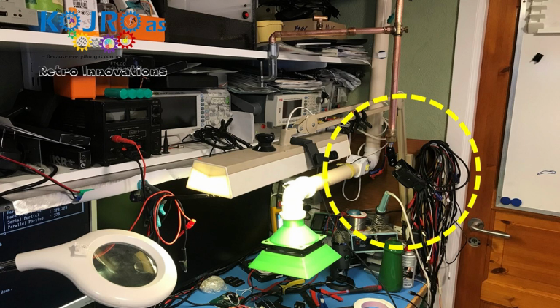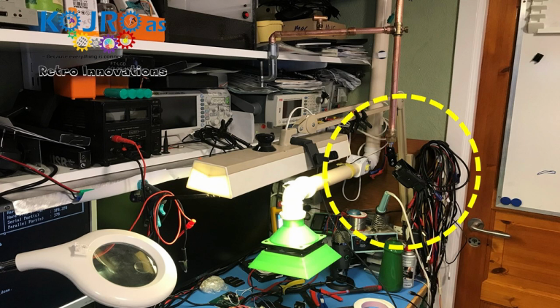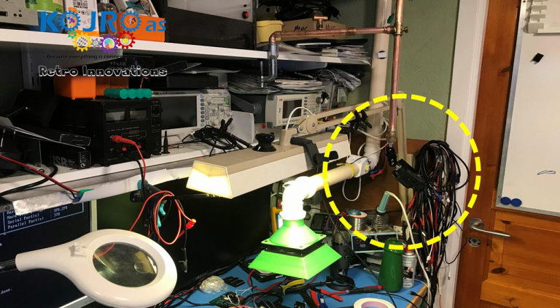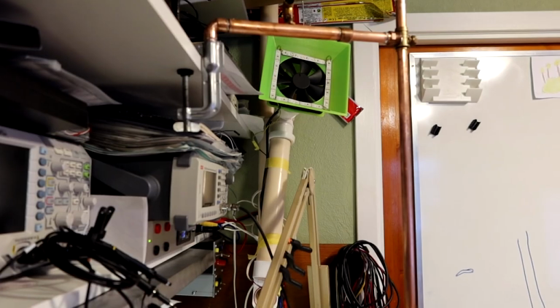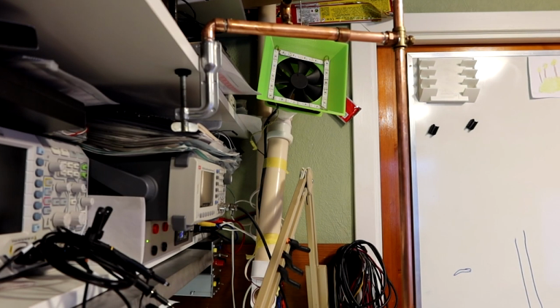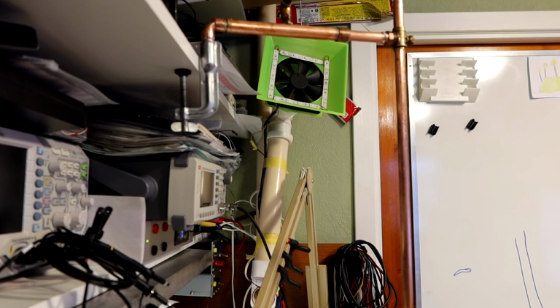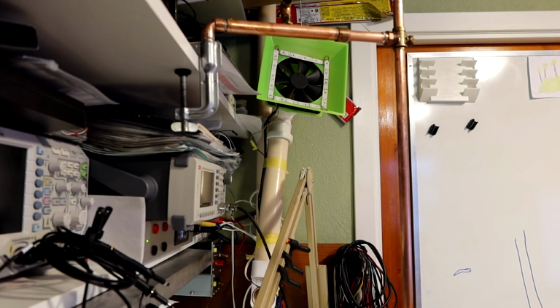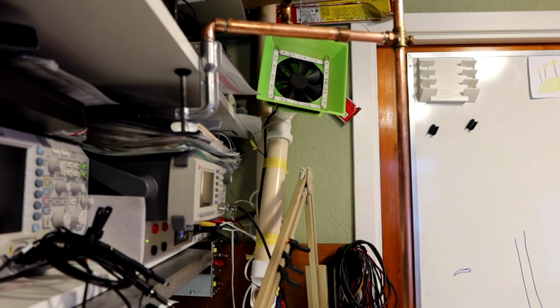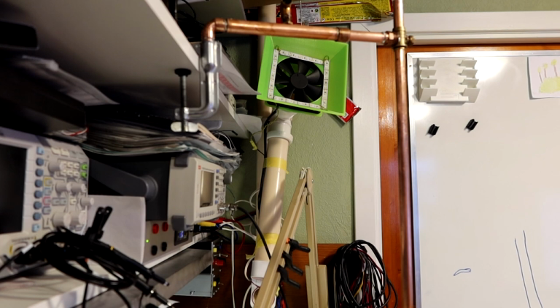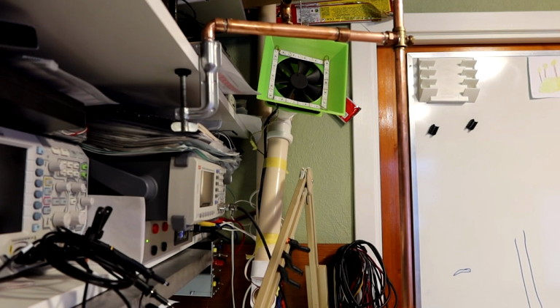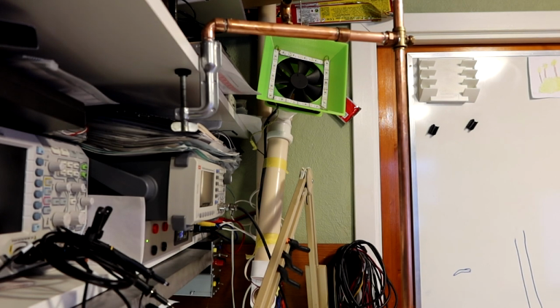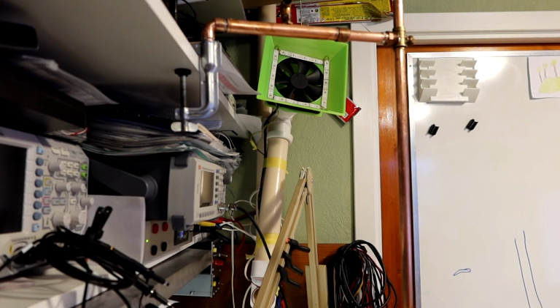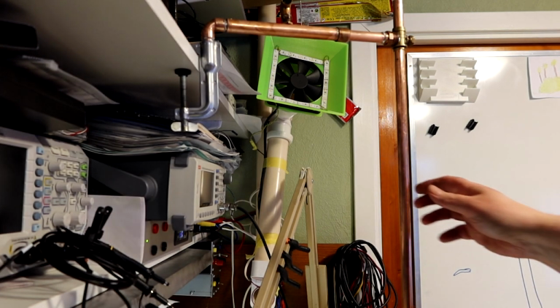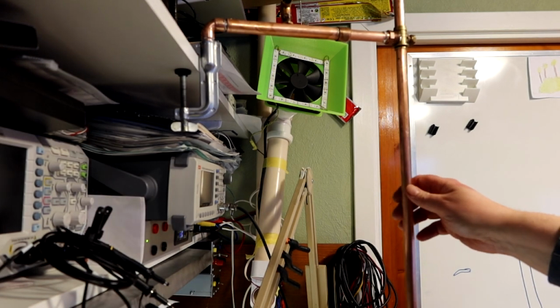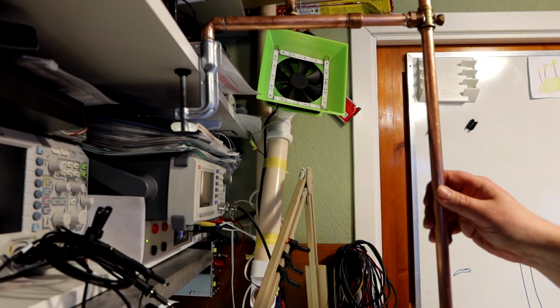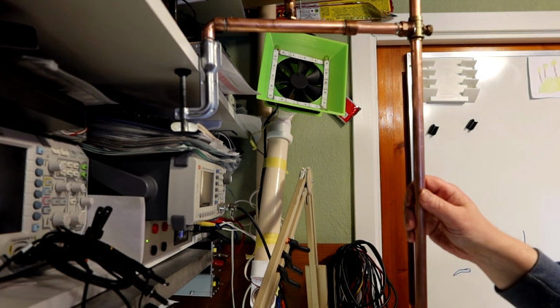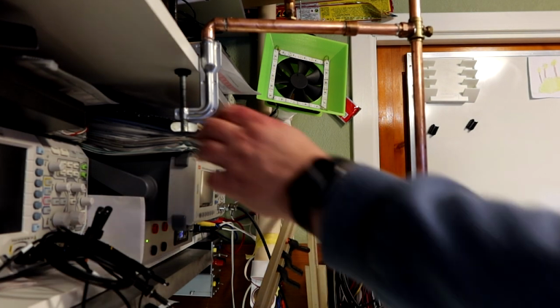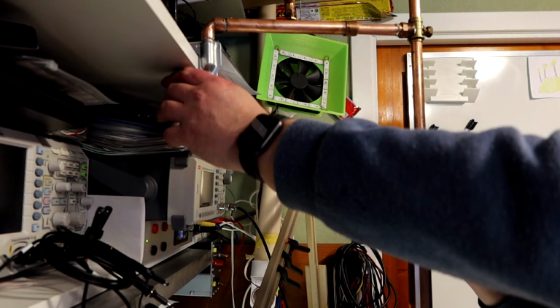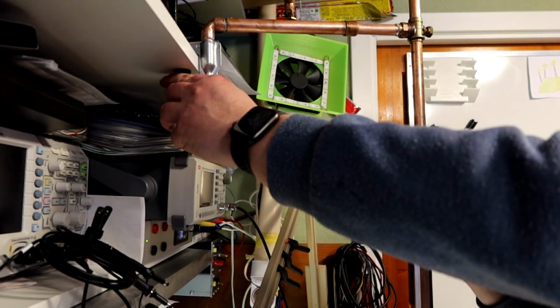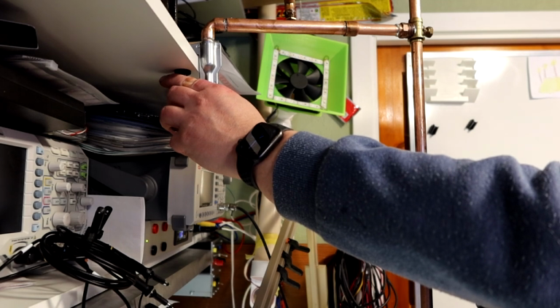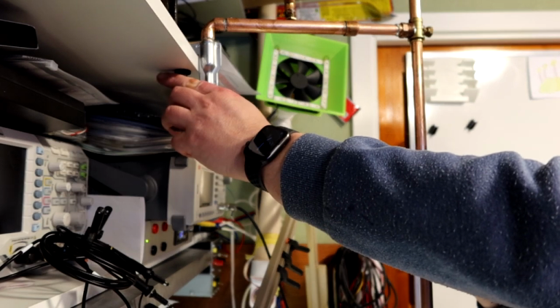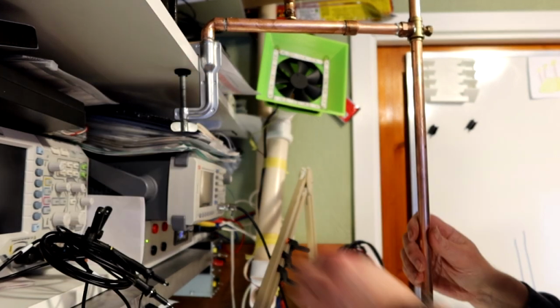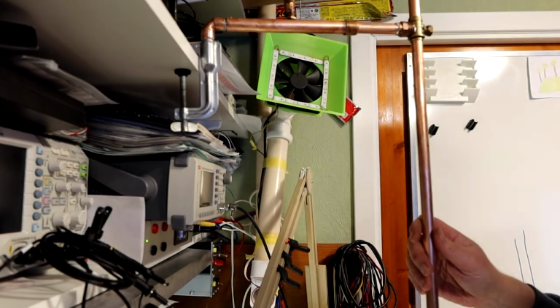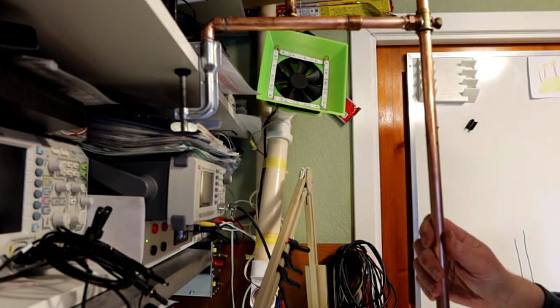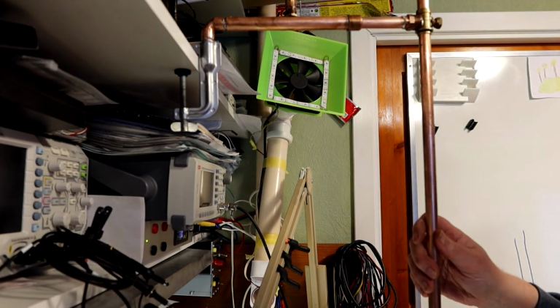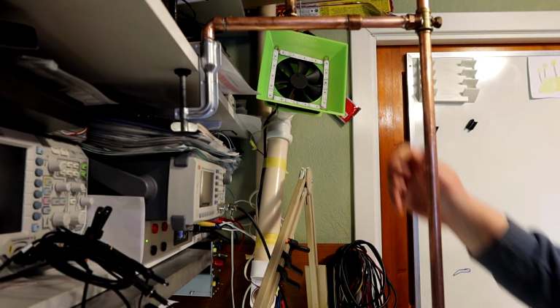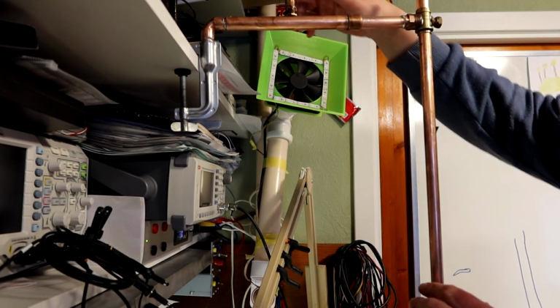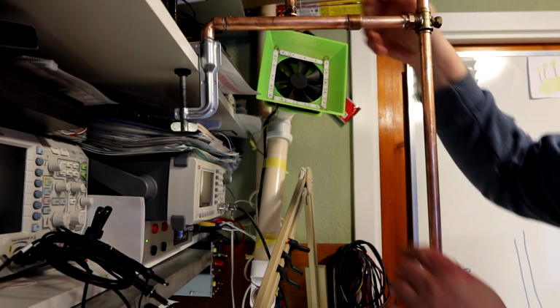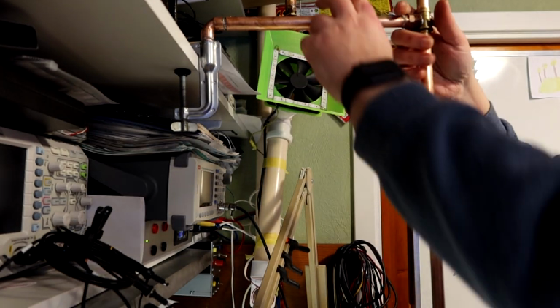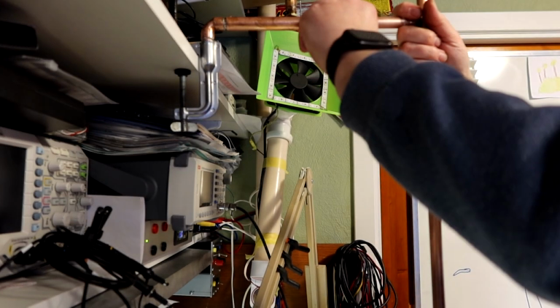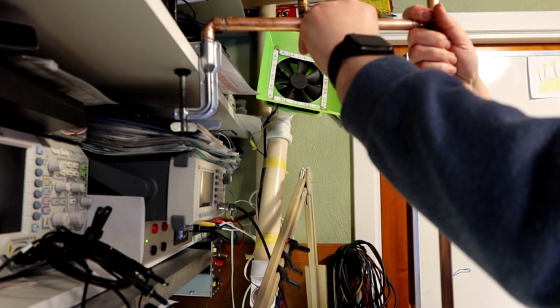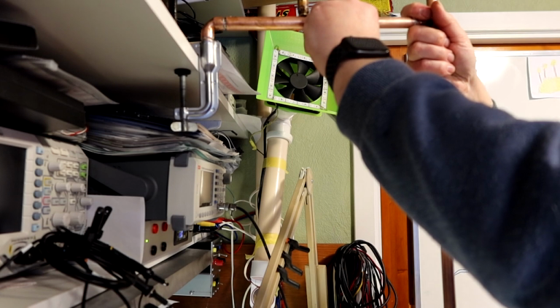This is a height-adjustable, length-adjustable, and turnable camera mount that I can use to get good overhead shots from all kinds of angles on my desk.